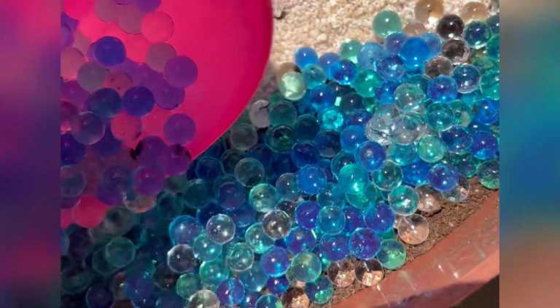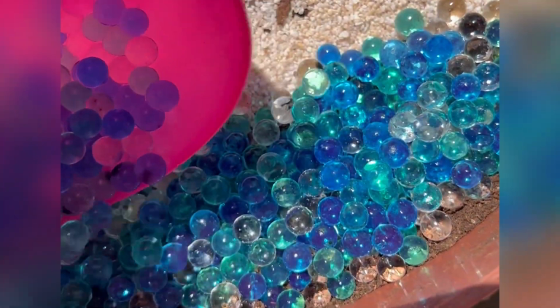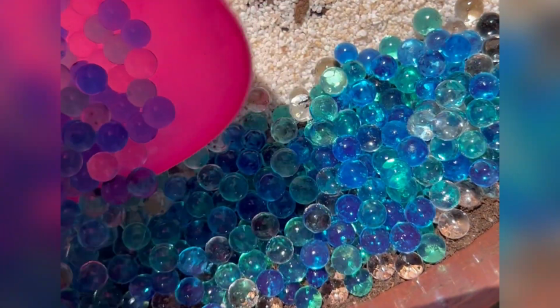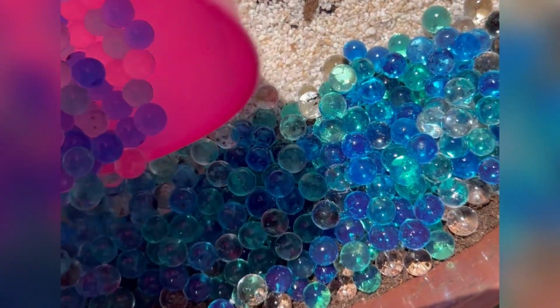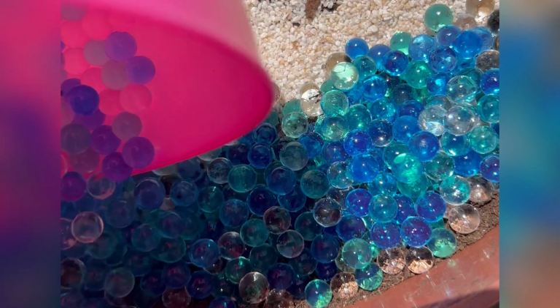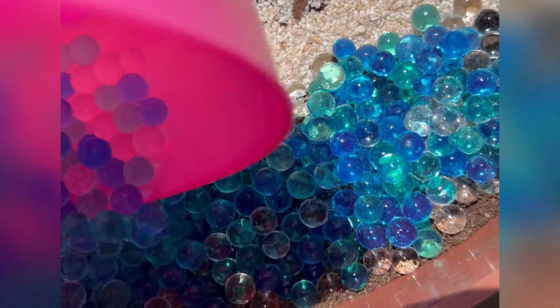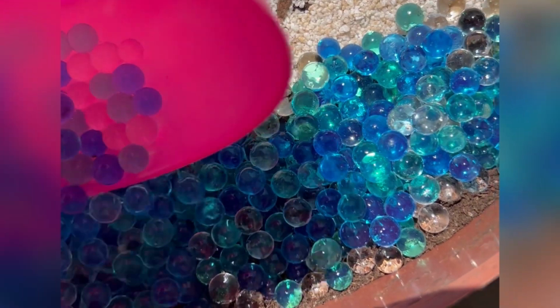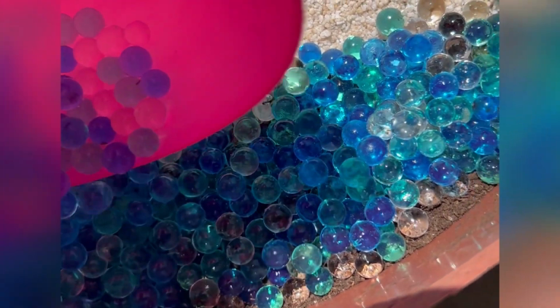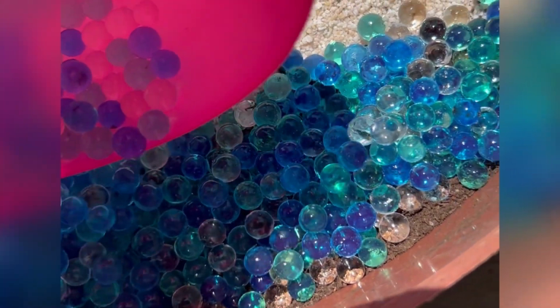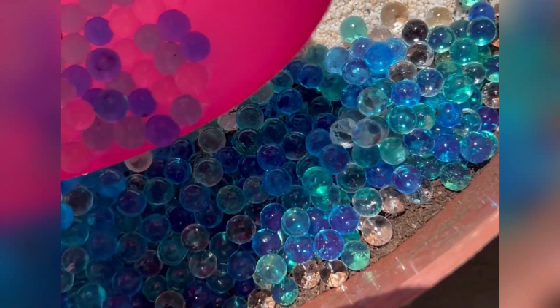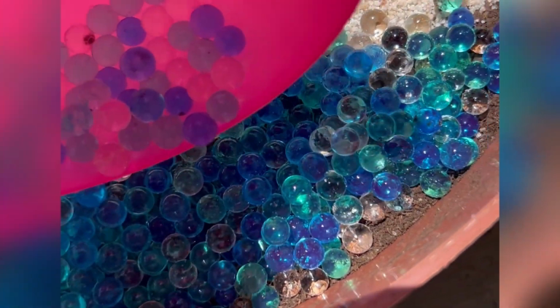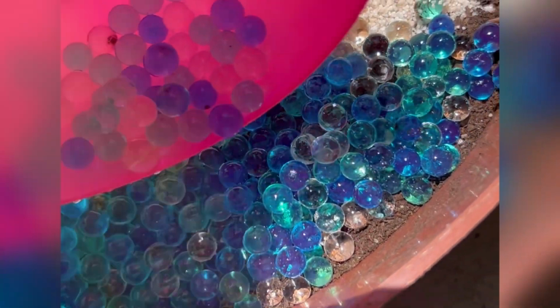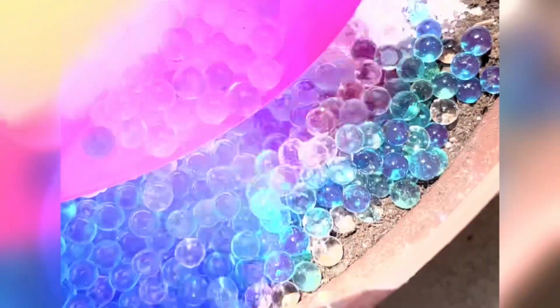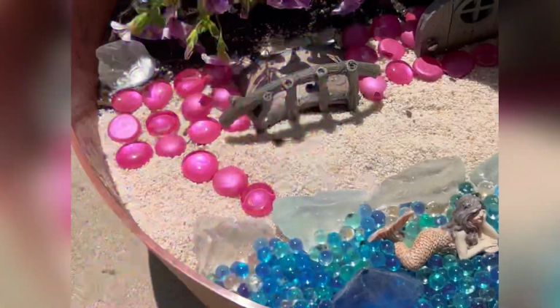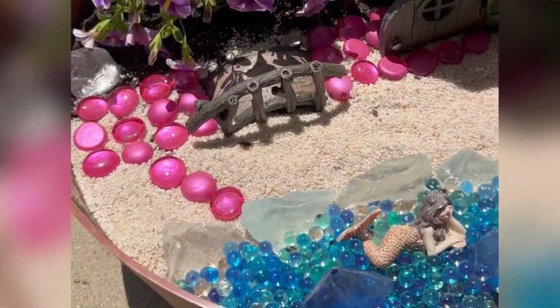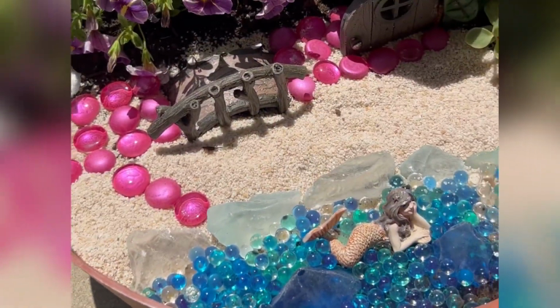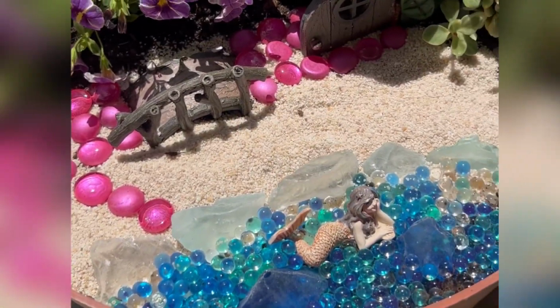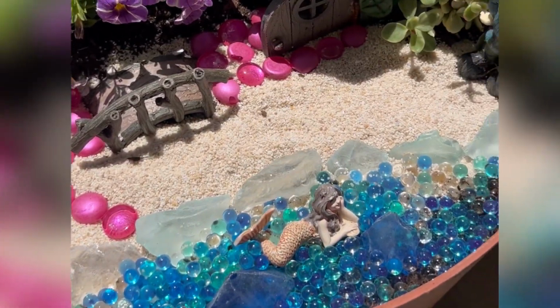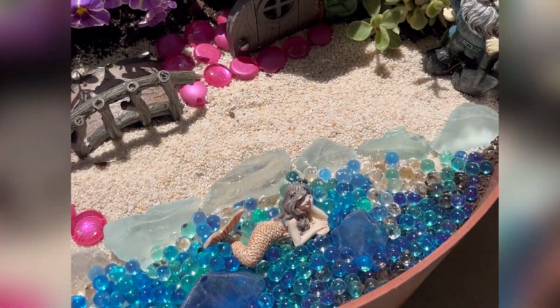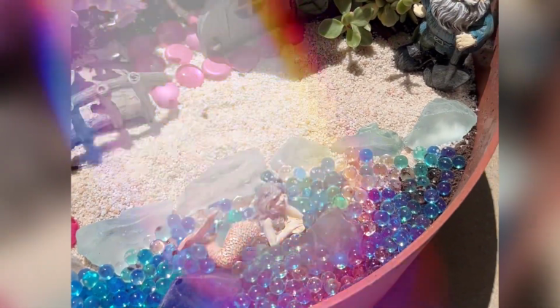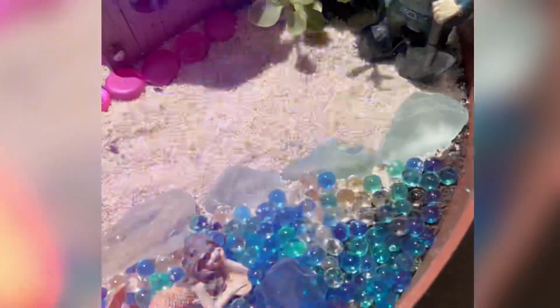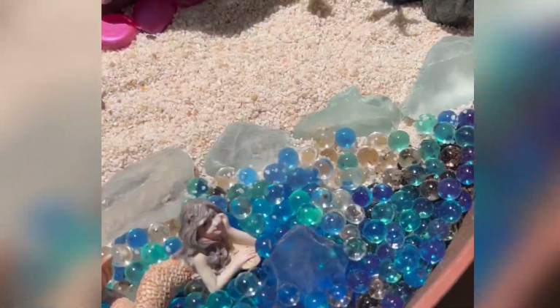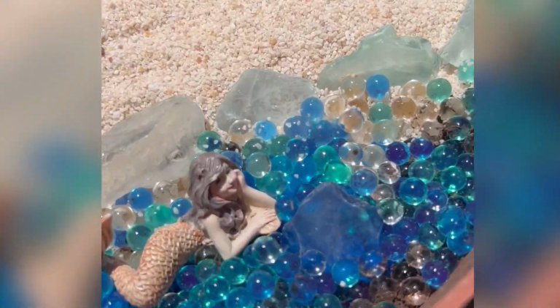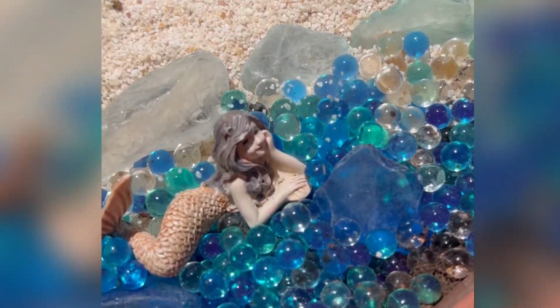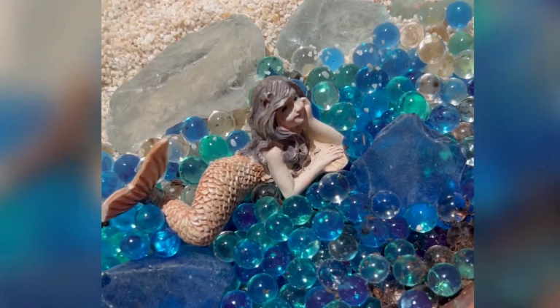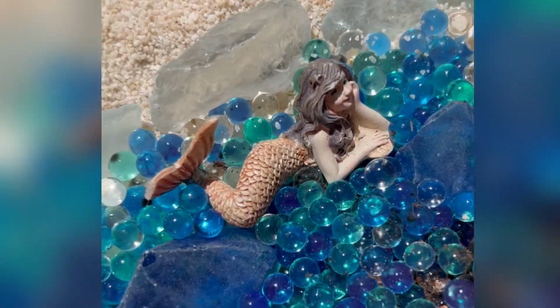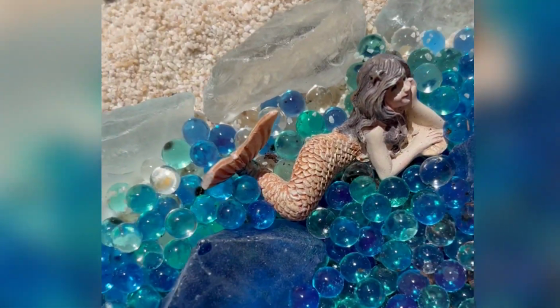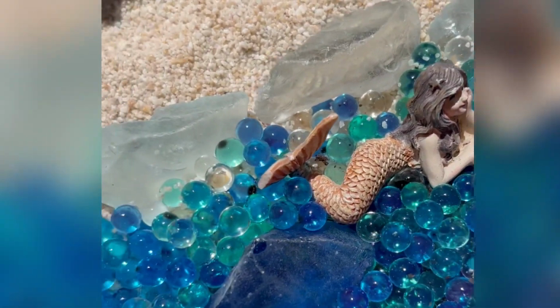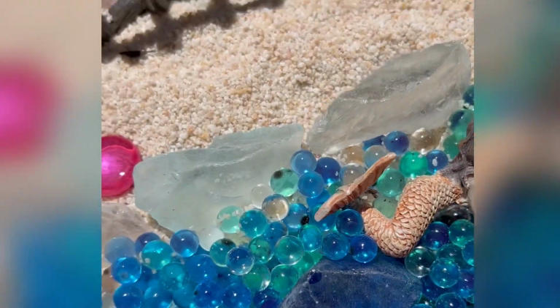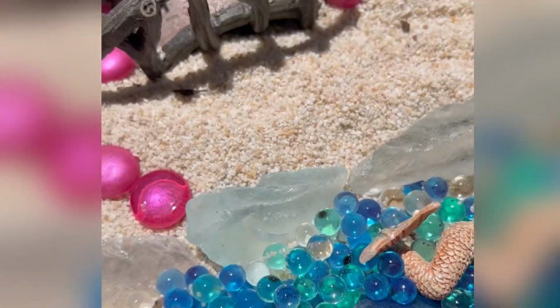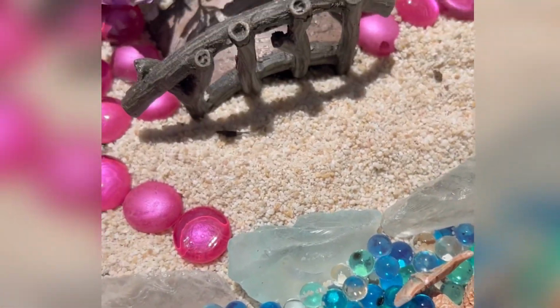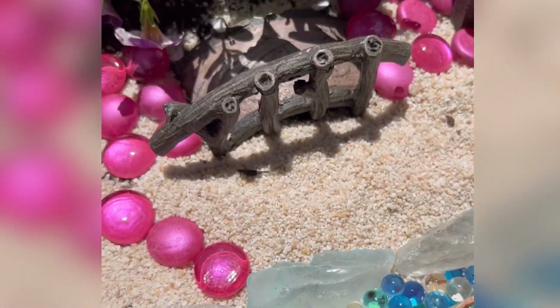Oh, it's so pretty! I think this is my favorite part yet. Look at the mermaid — she's so happy!